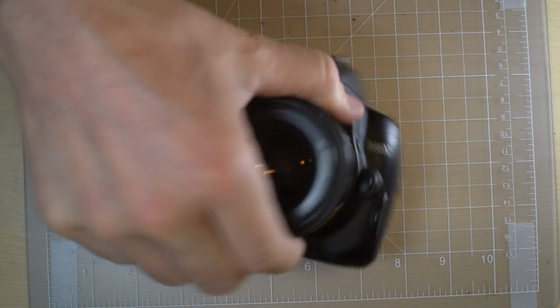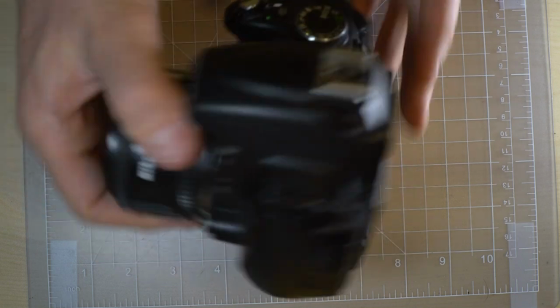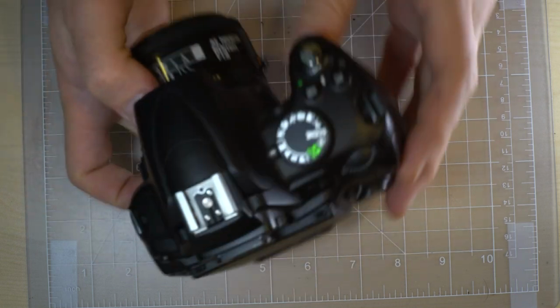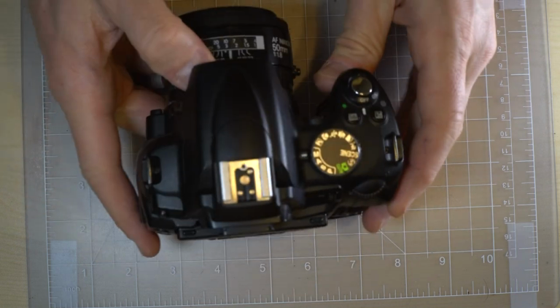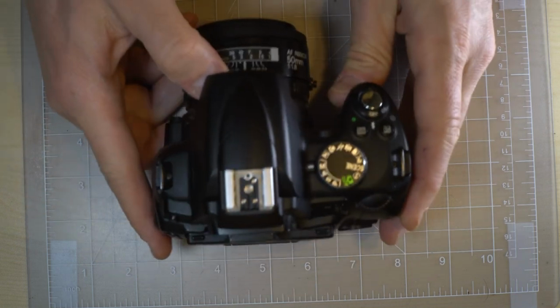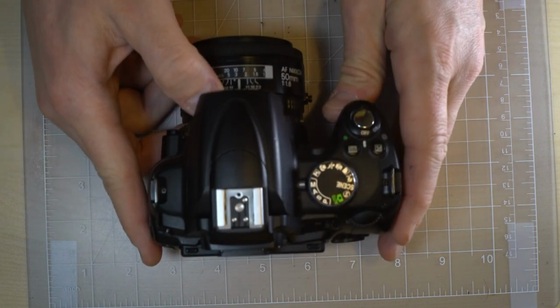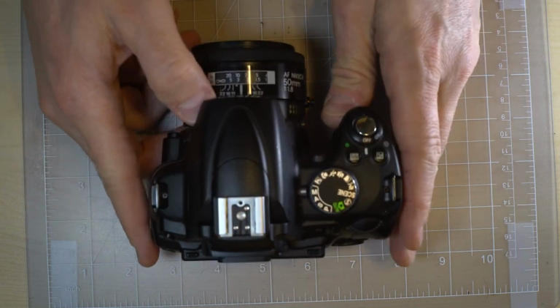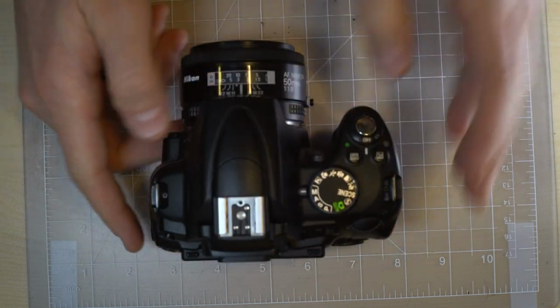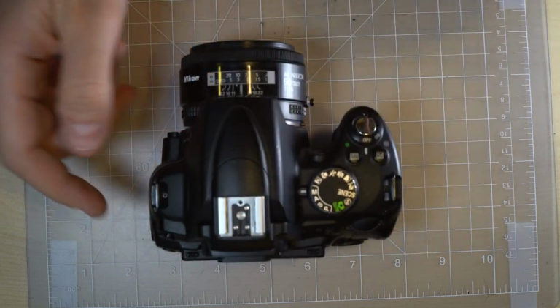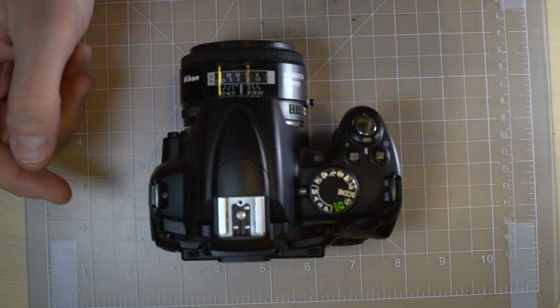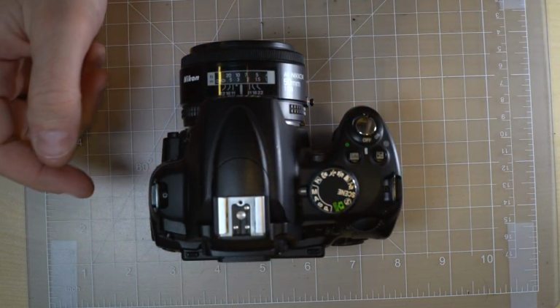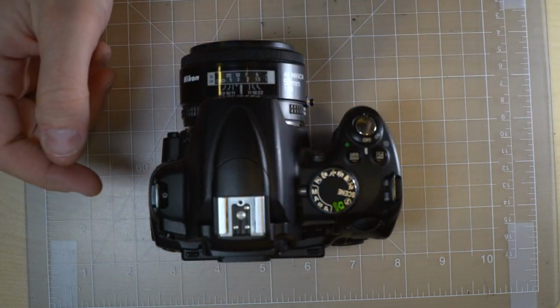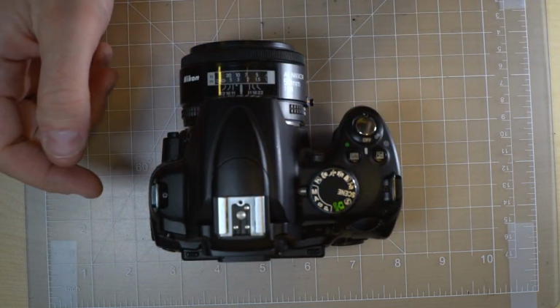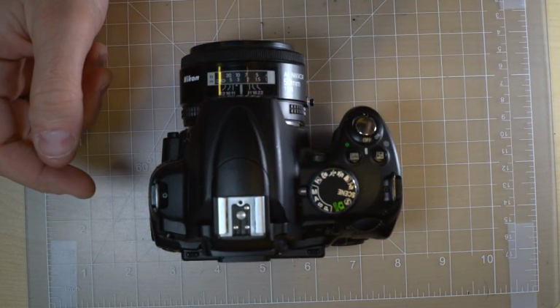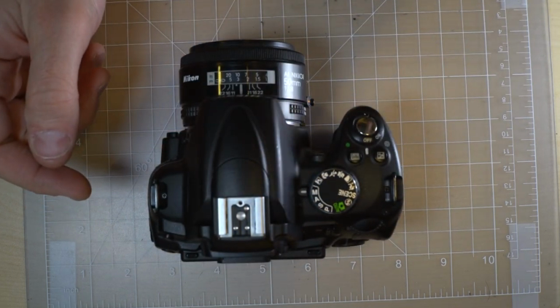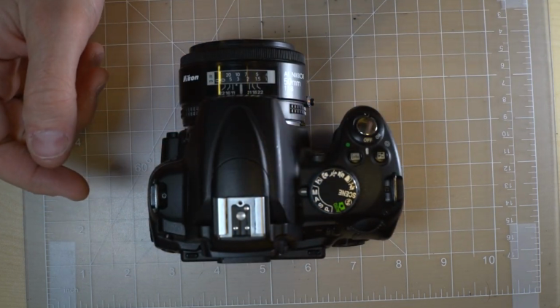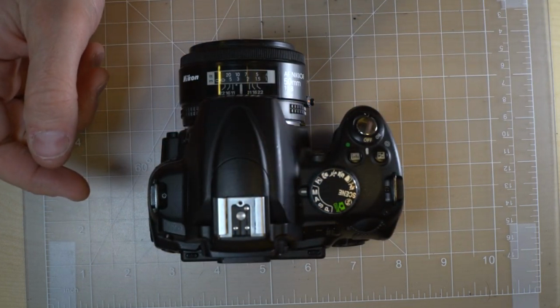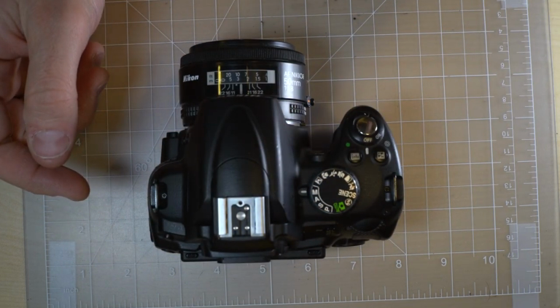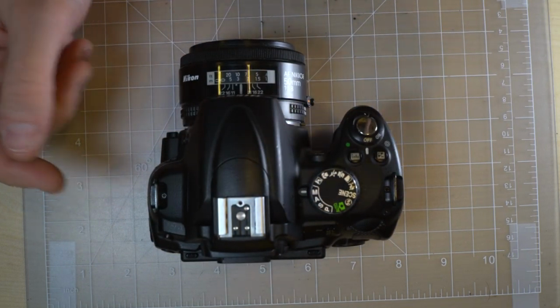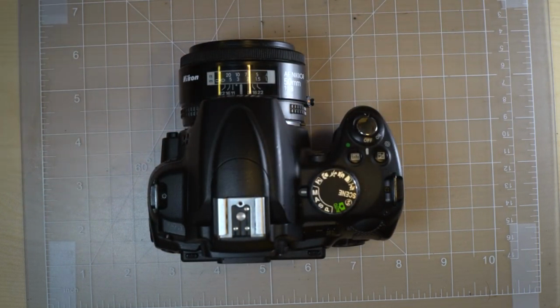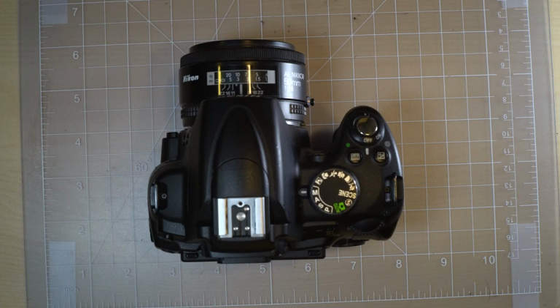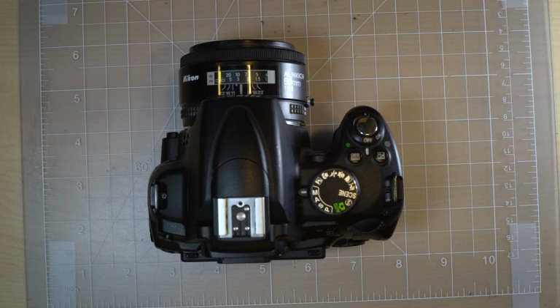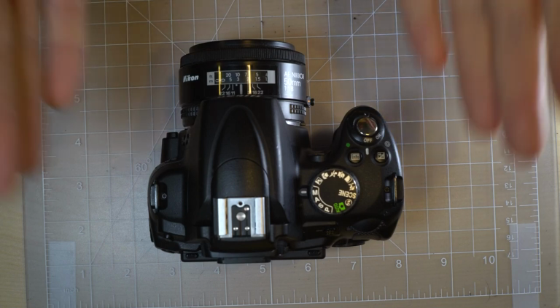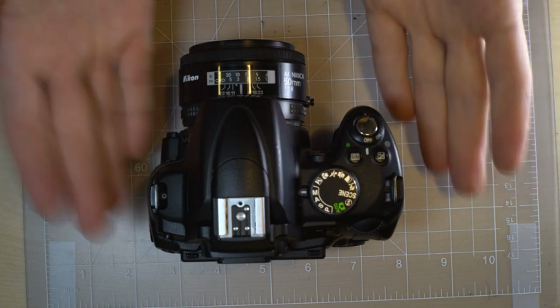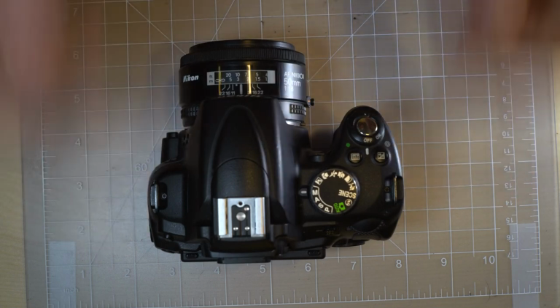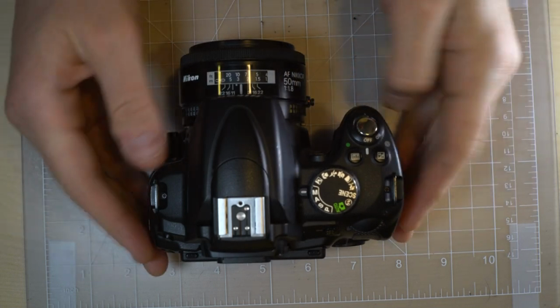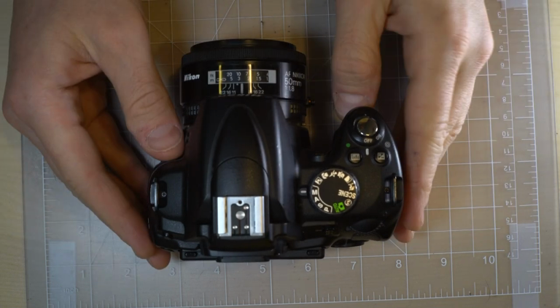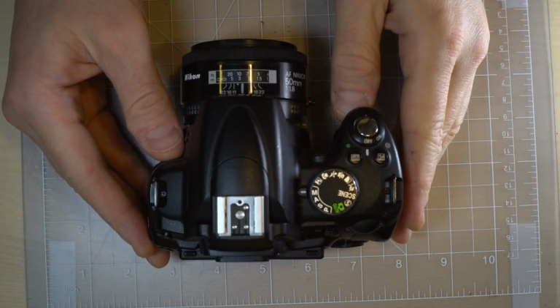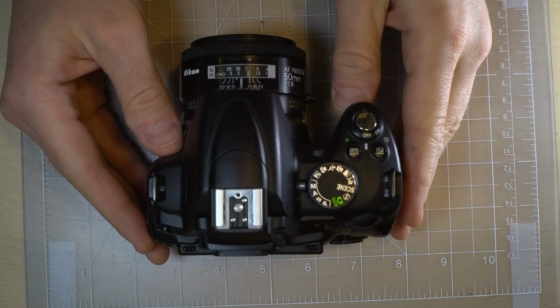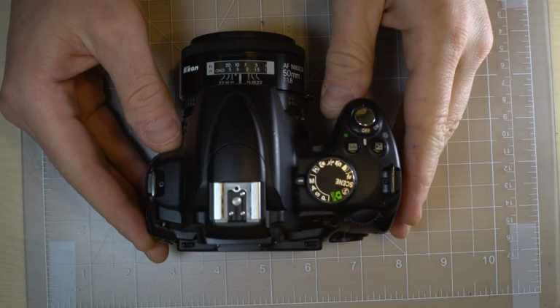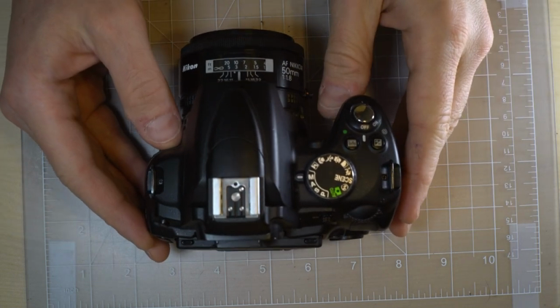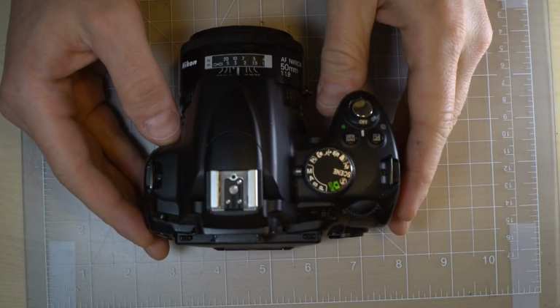So, if you have your Nikon D5000, let's do as we do on this channel and go over all of the features on the camera.